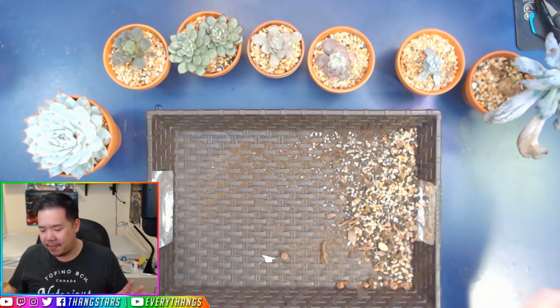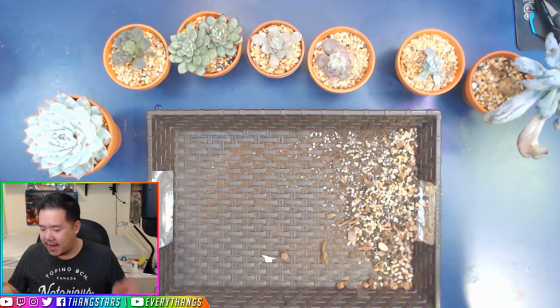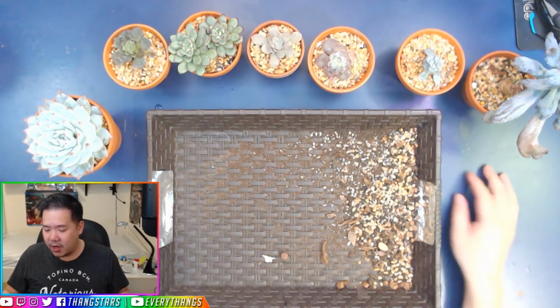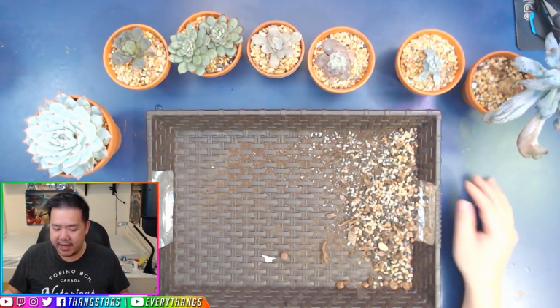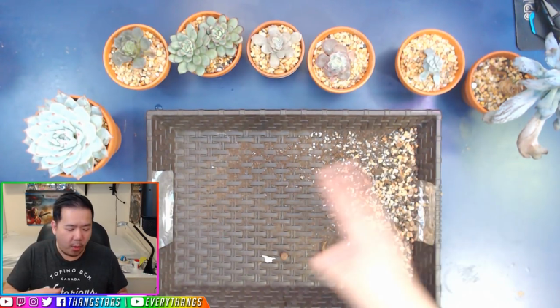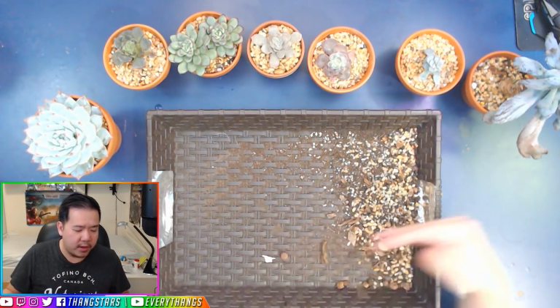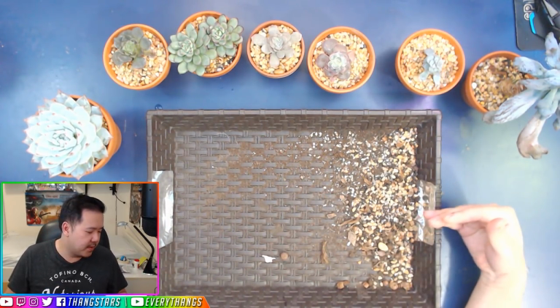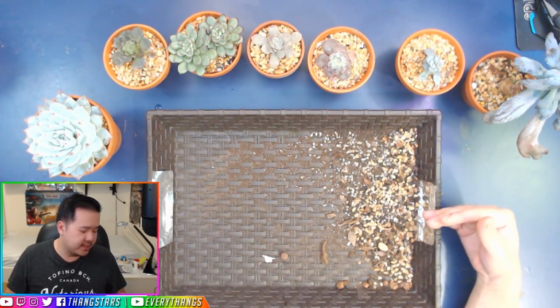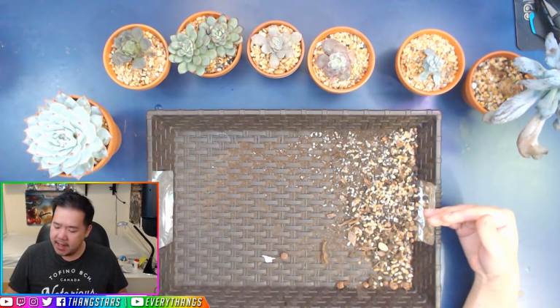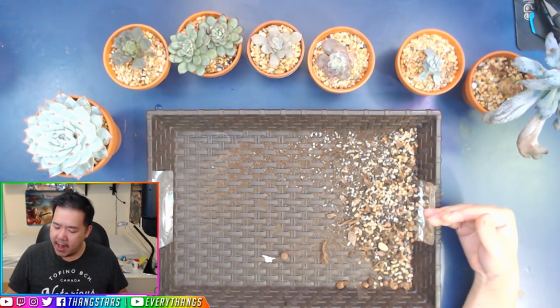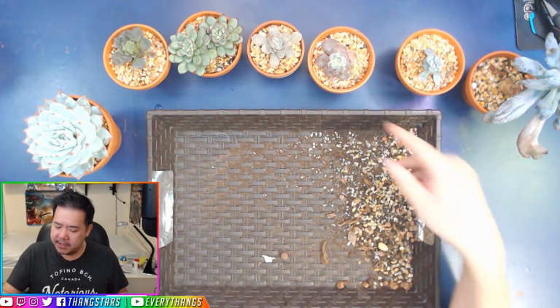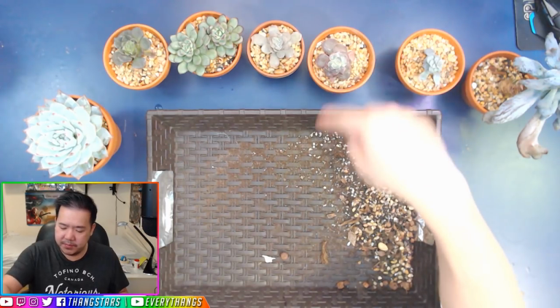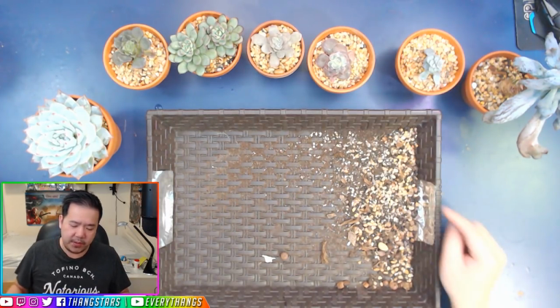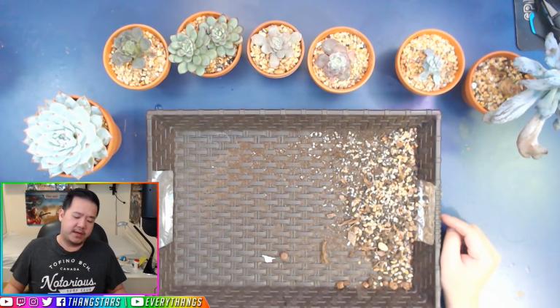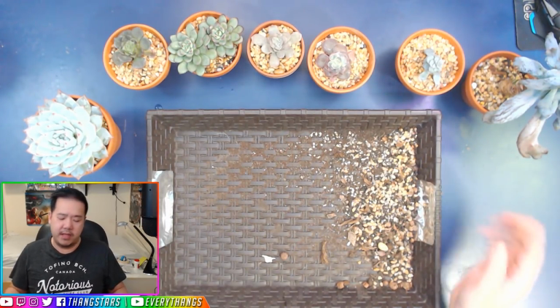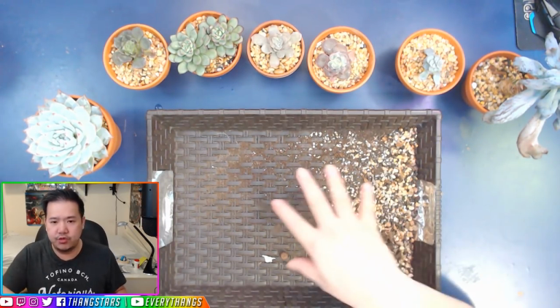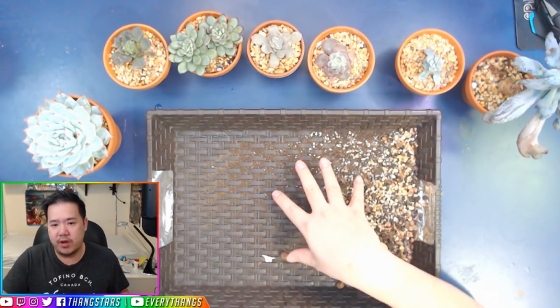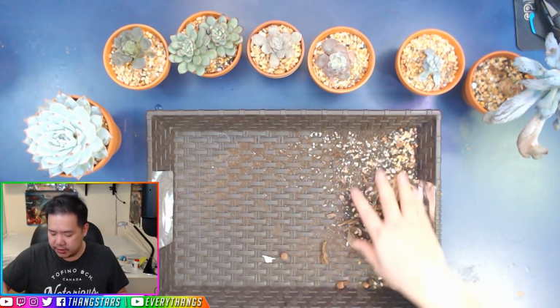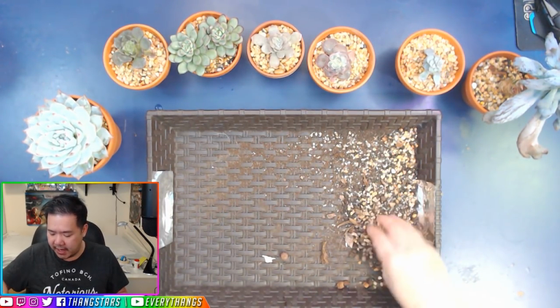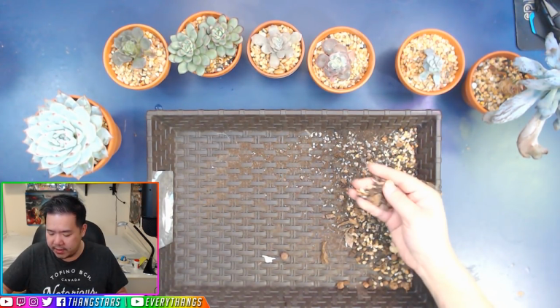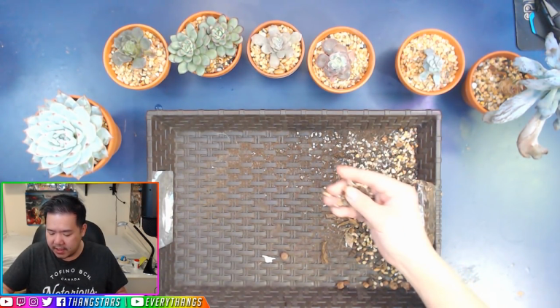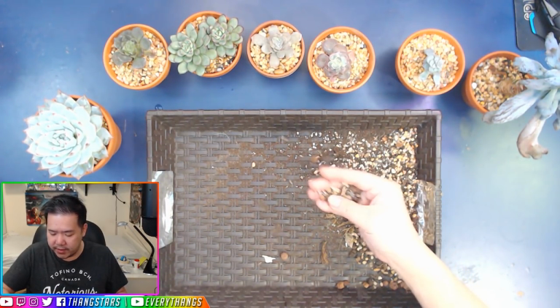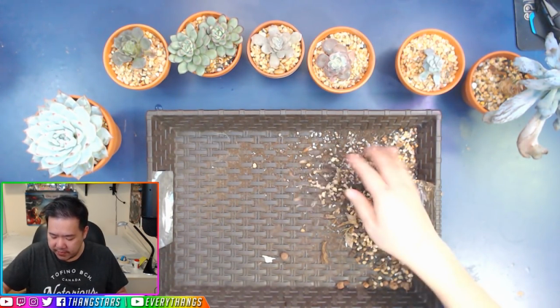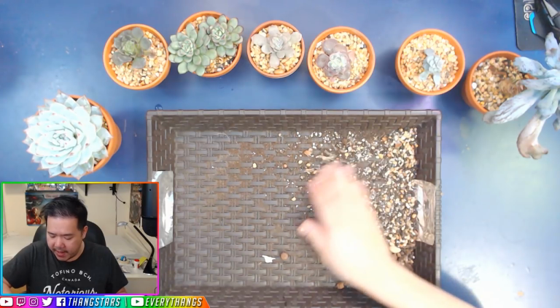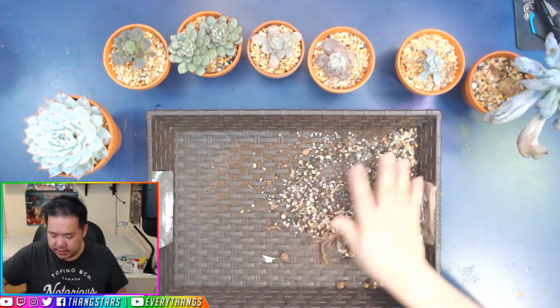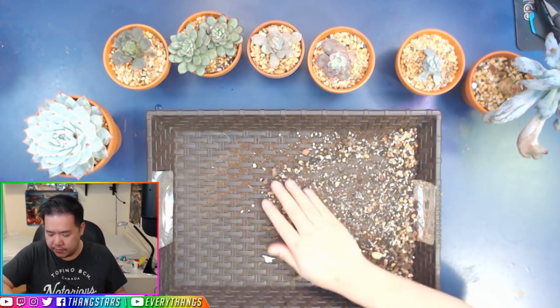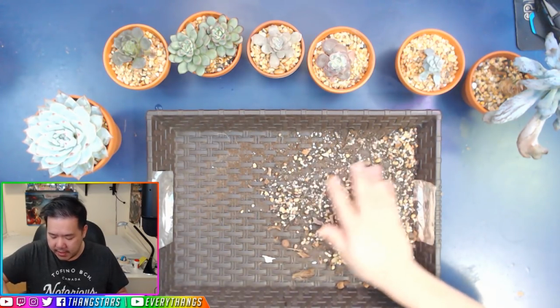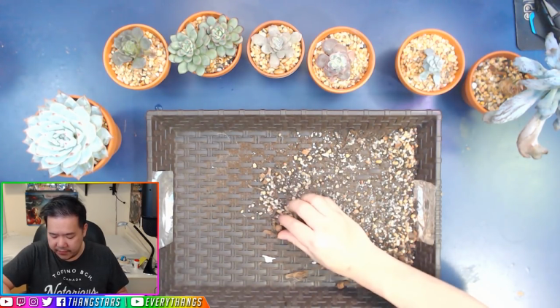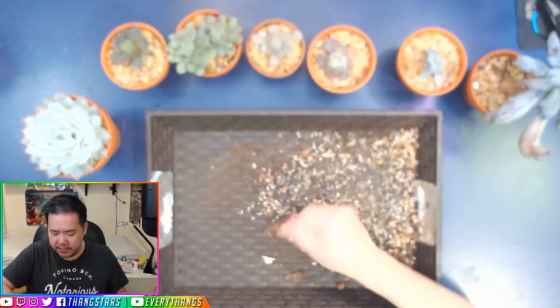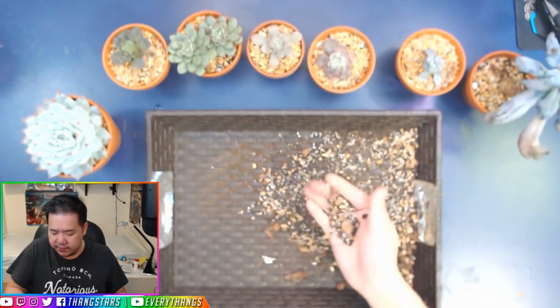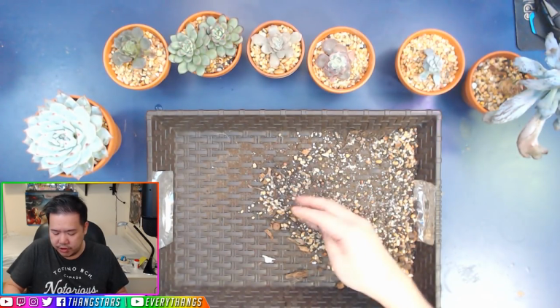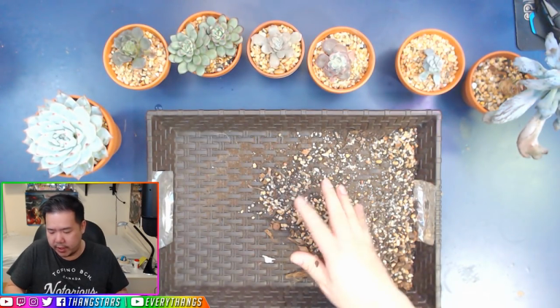So let's go ahead and pour some of these beautiful babies into this tray. As you can see, I've already converted some of them into version 2.0.